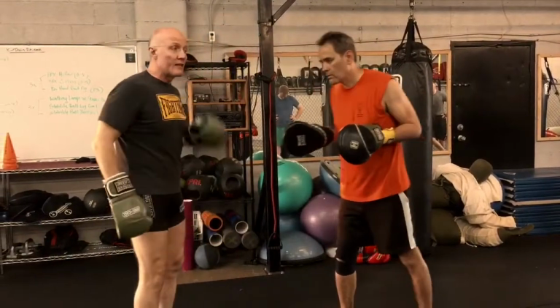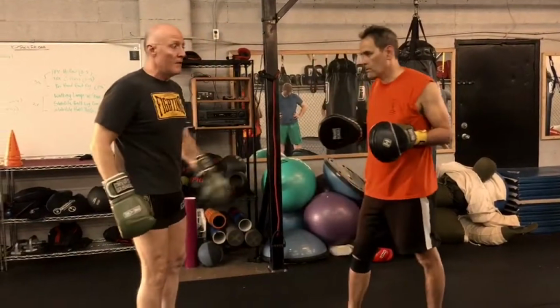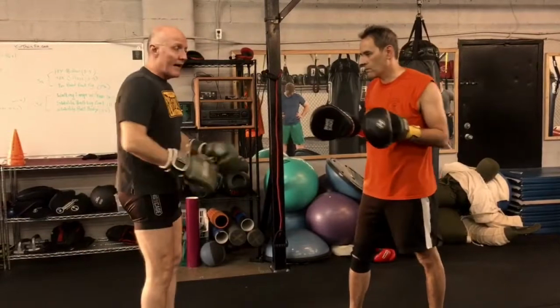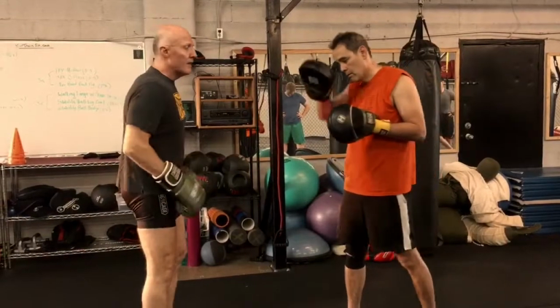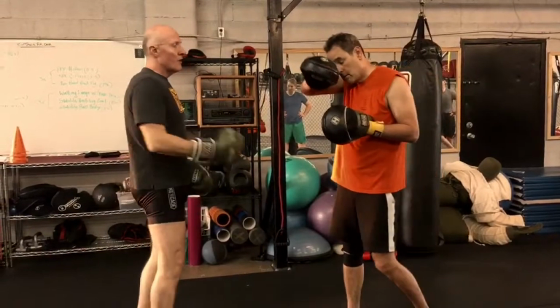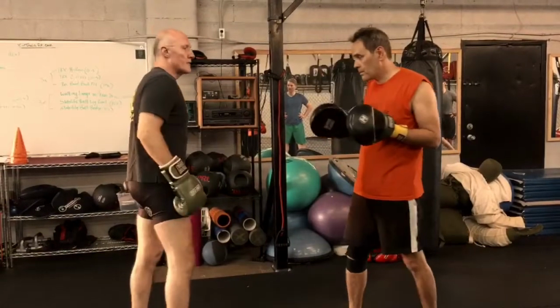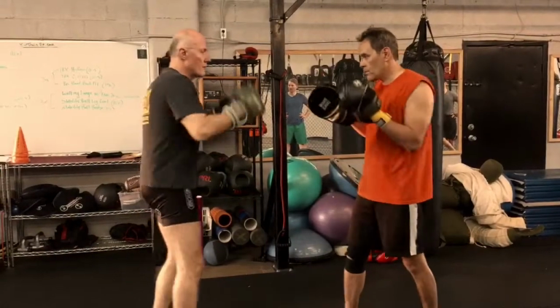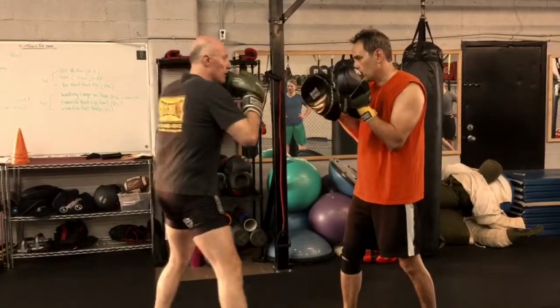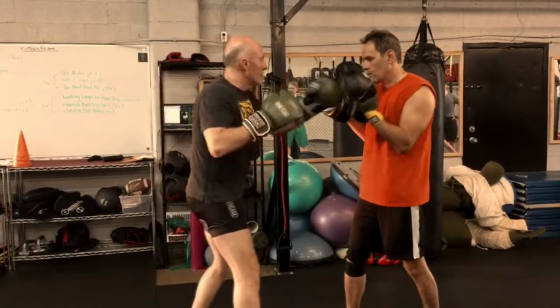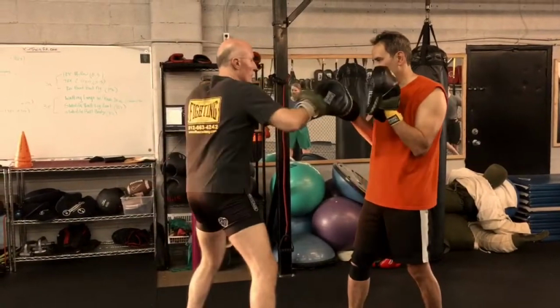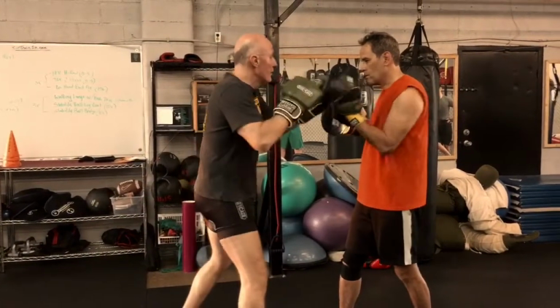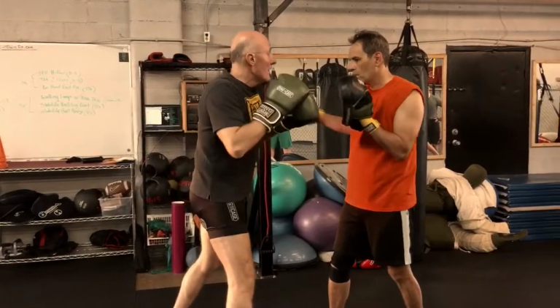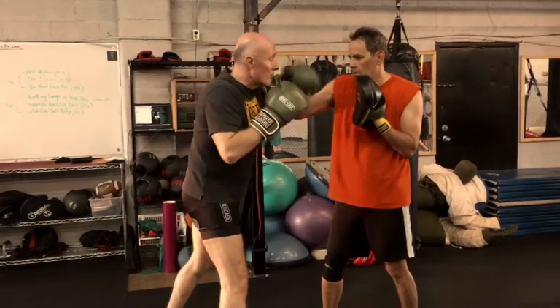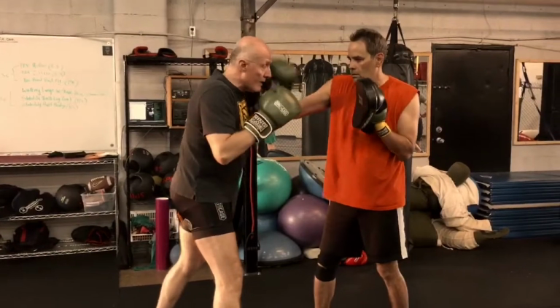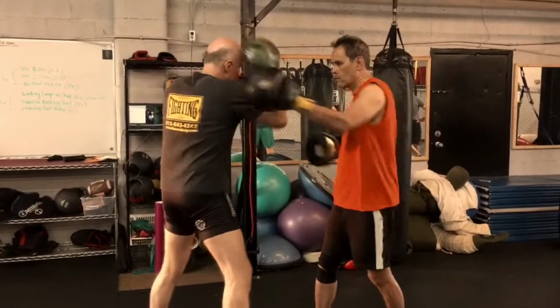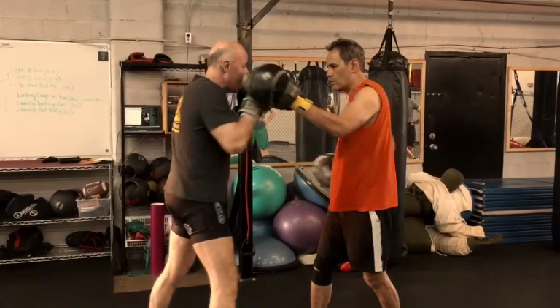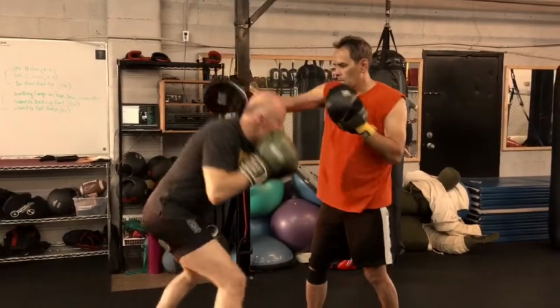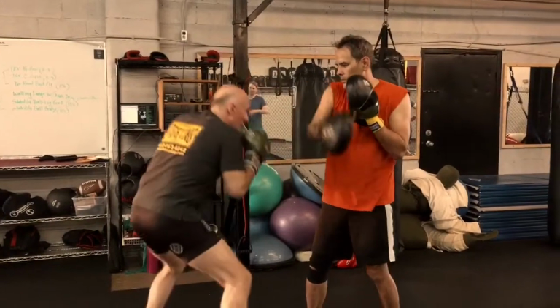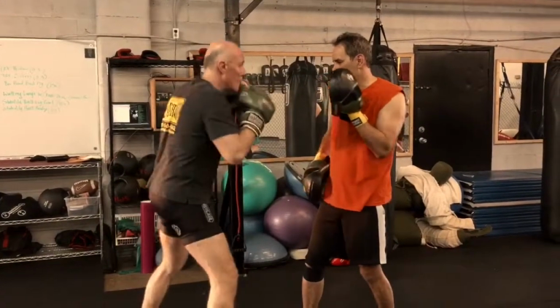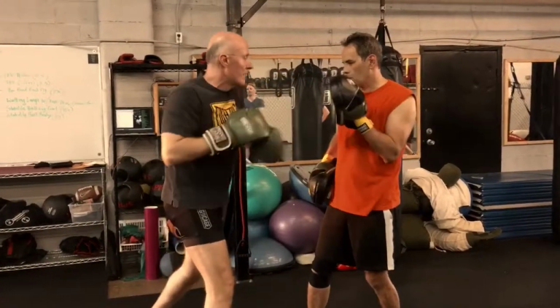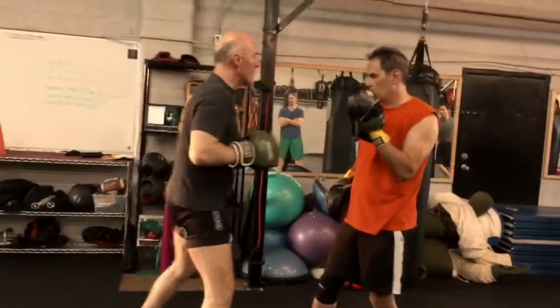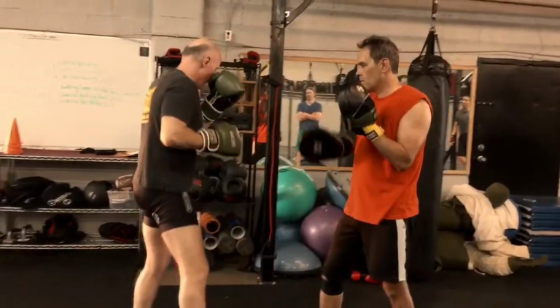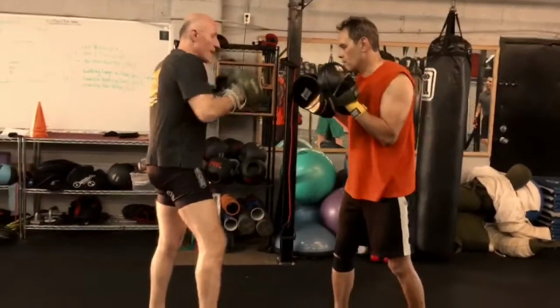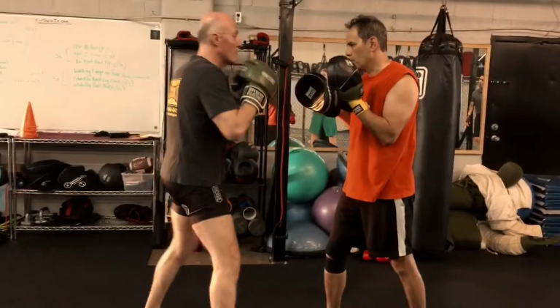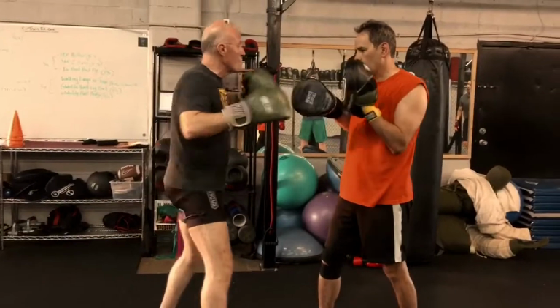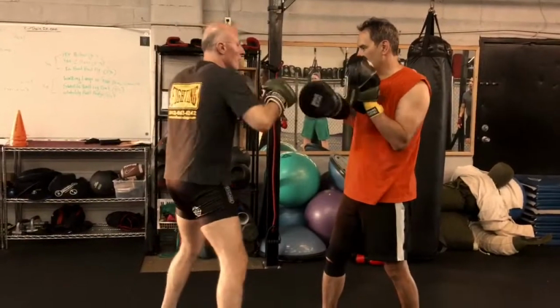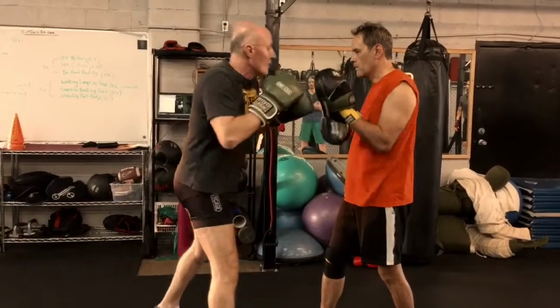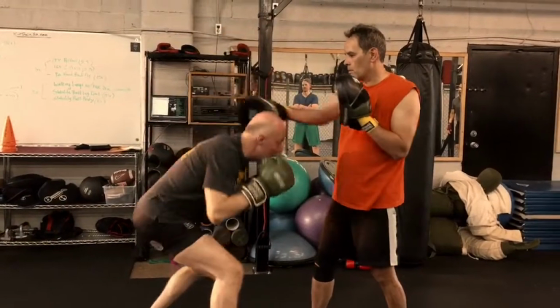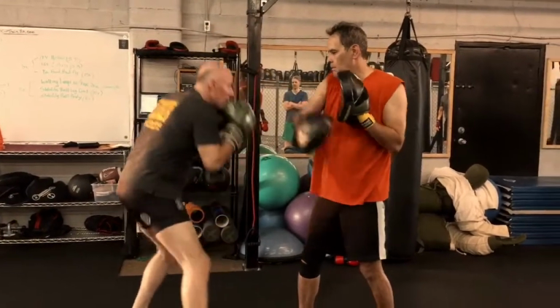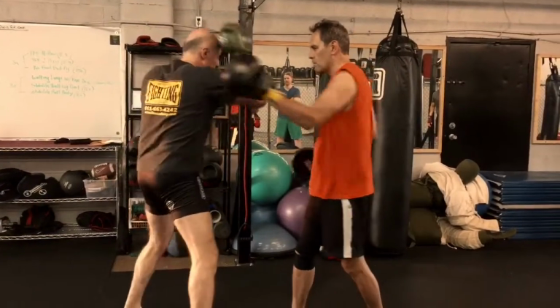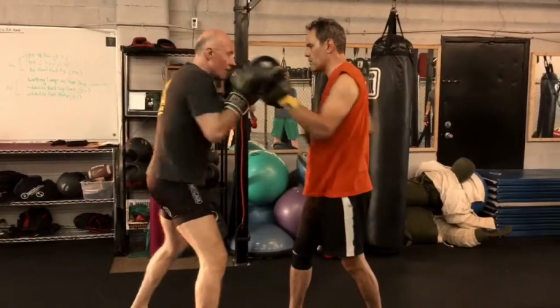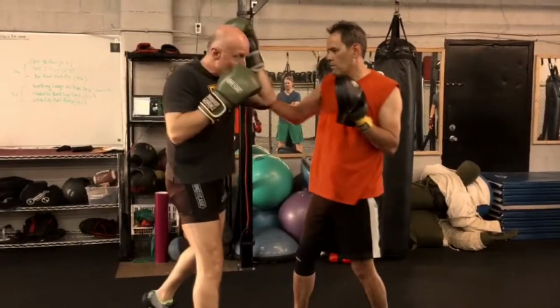Then you take the same idea and apply it to a two, three, two. Two, three, two — and then I can block, block, and duck, or weave and come back. And then I go two, three, two, weave, block, block, and come back as well.